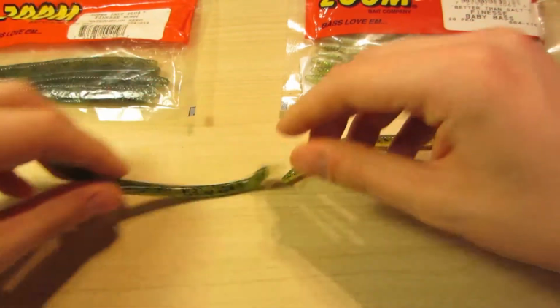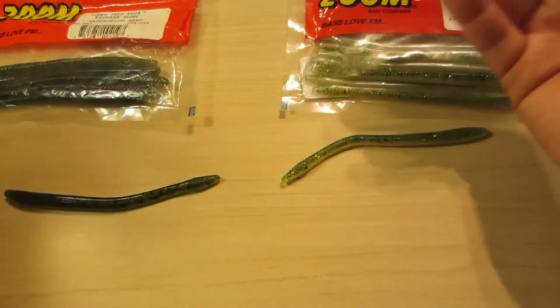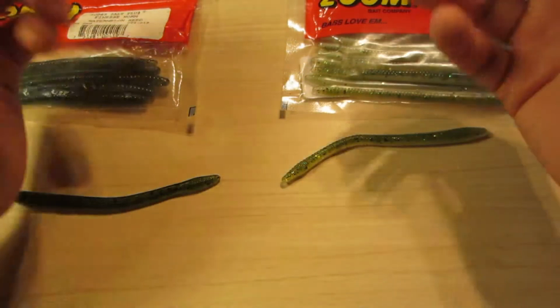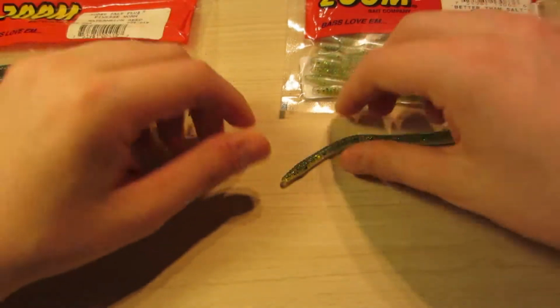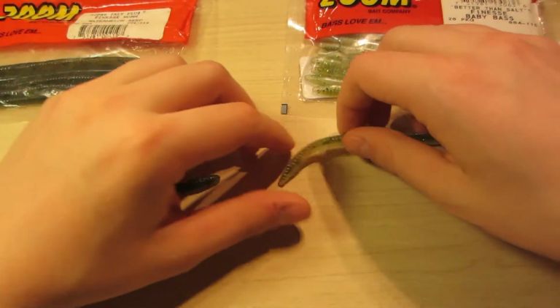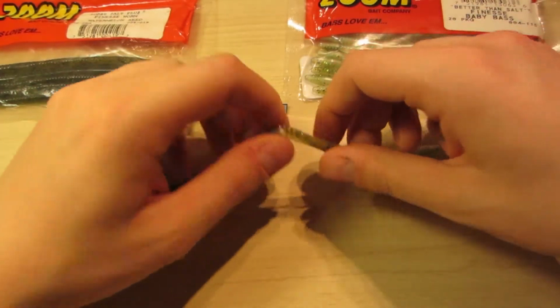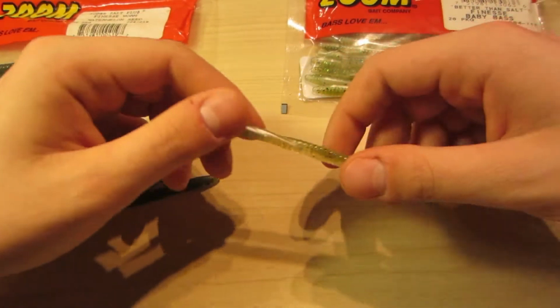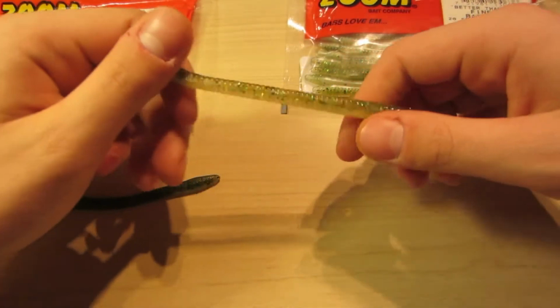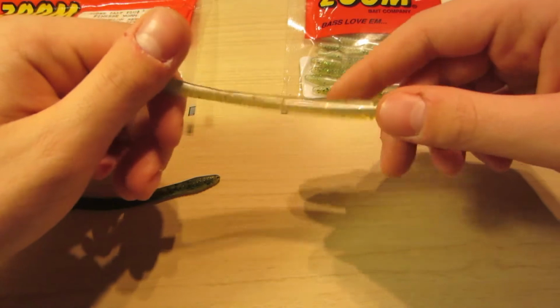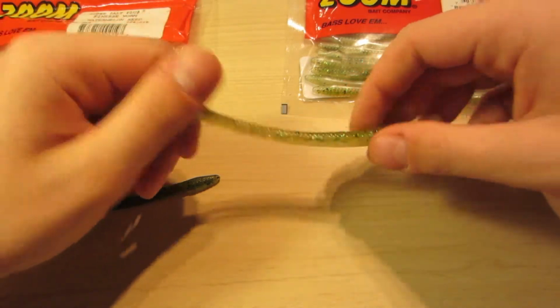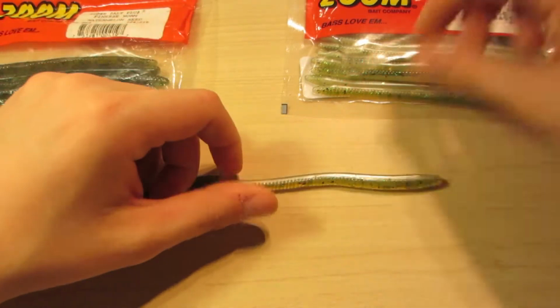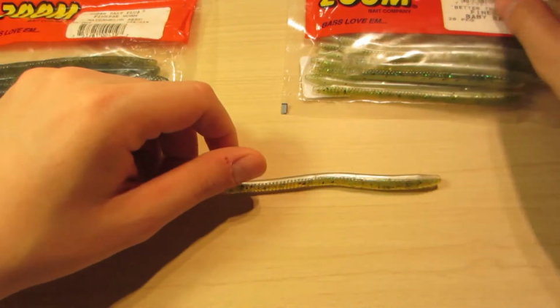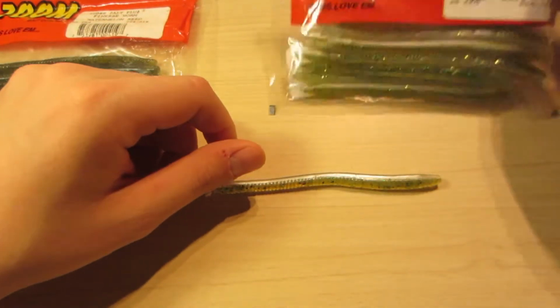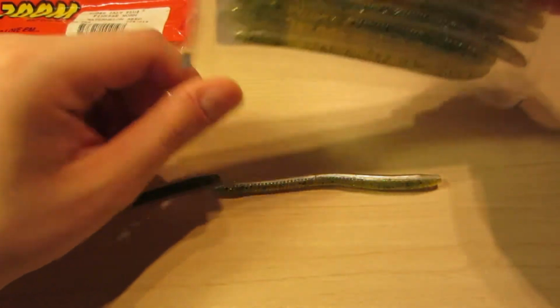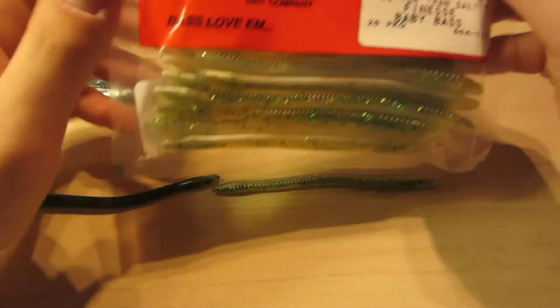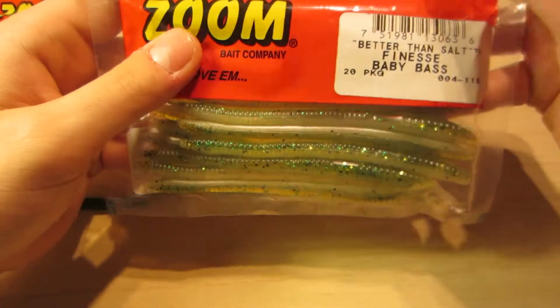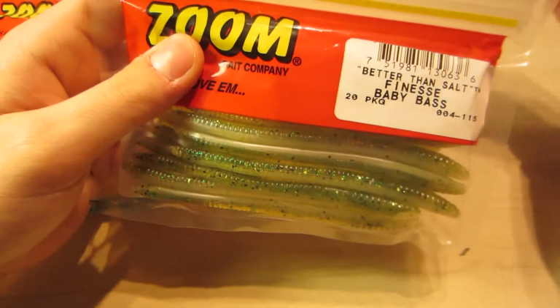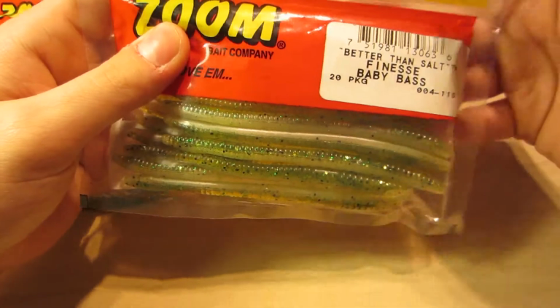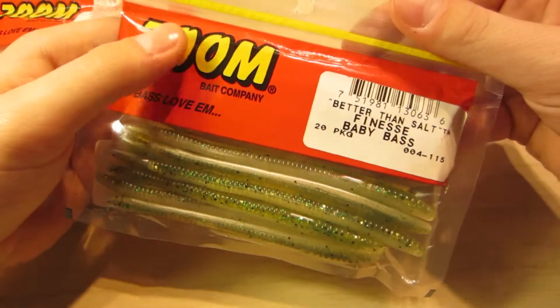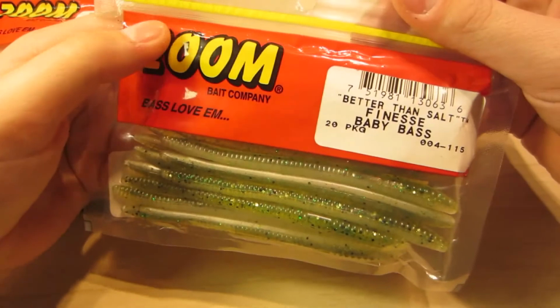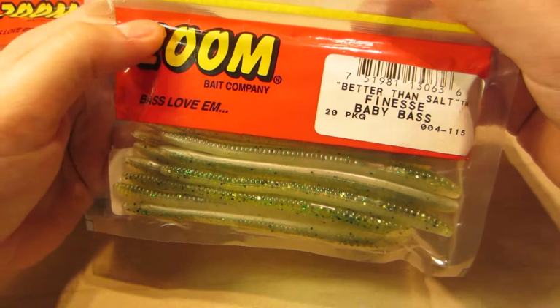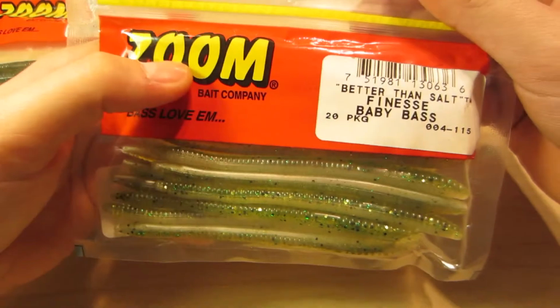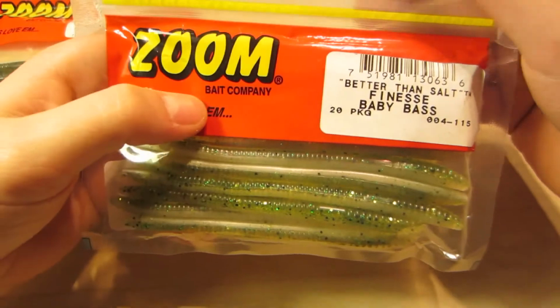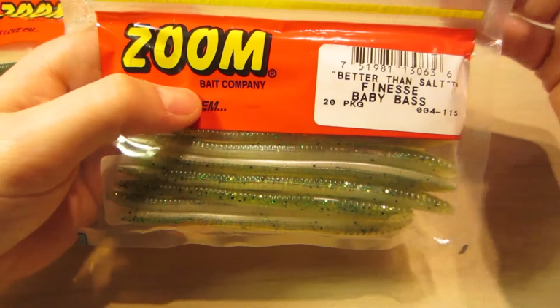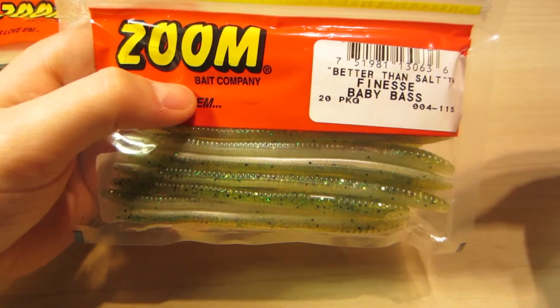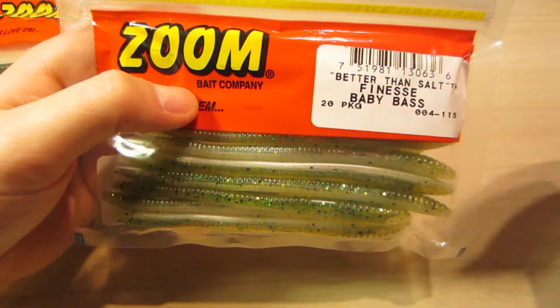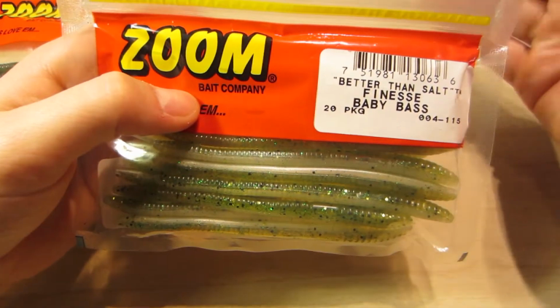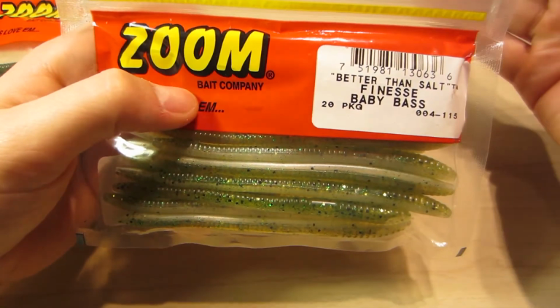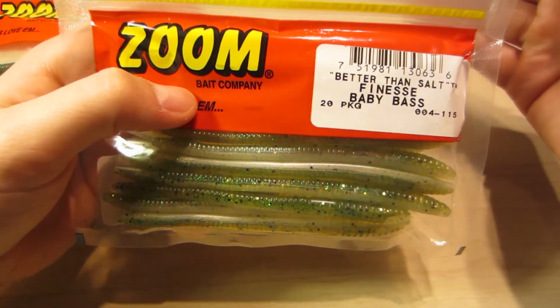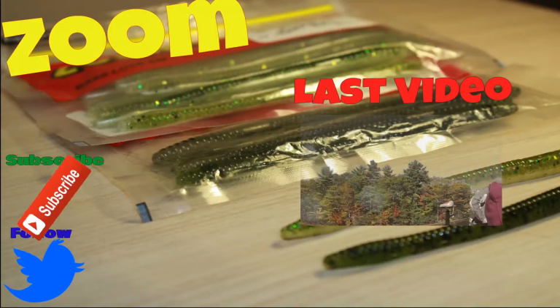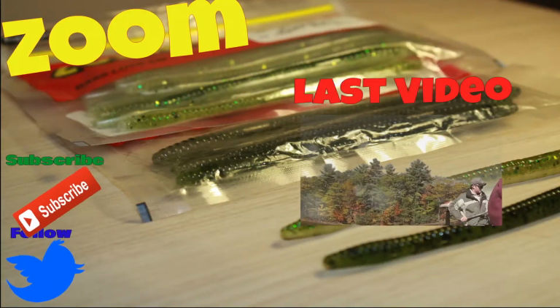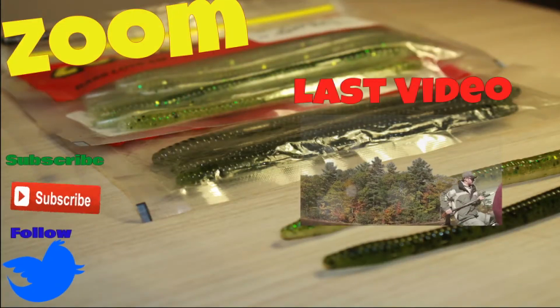If you have any questions about these baits, please leave a comment below, and don't forget to like. Thanks for watching!